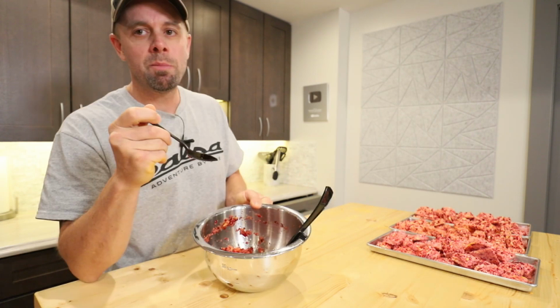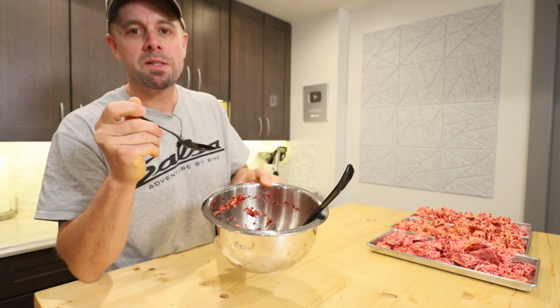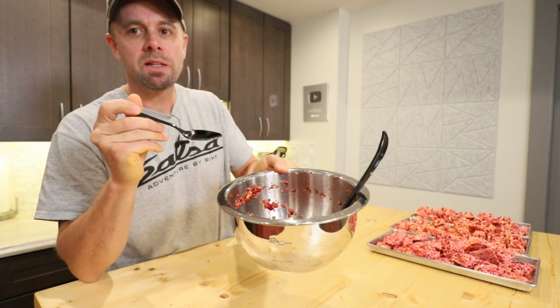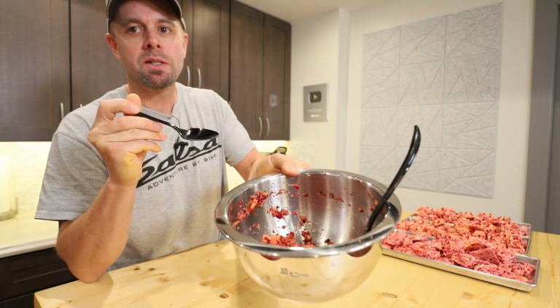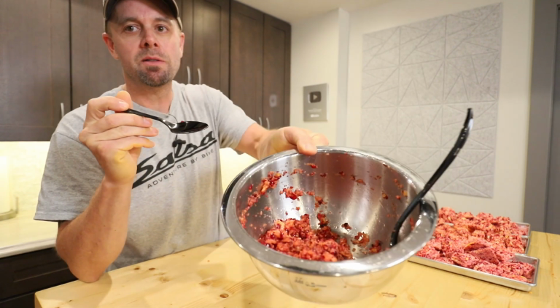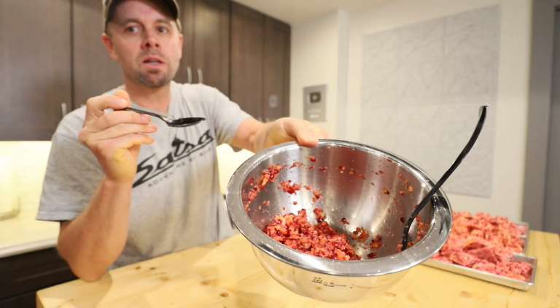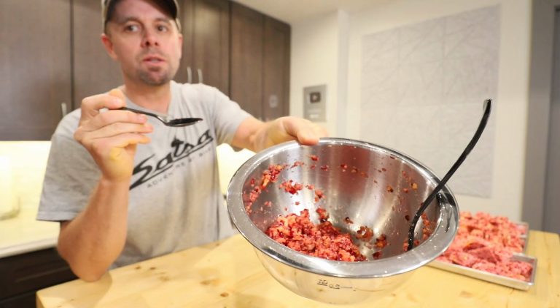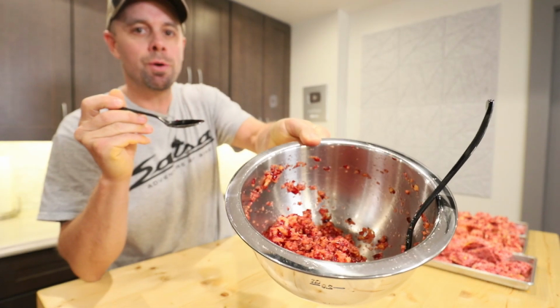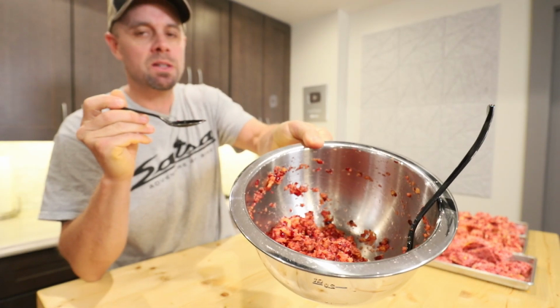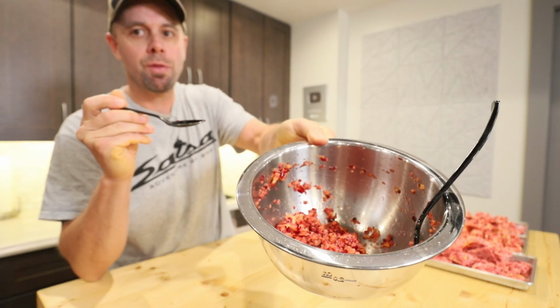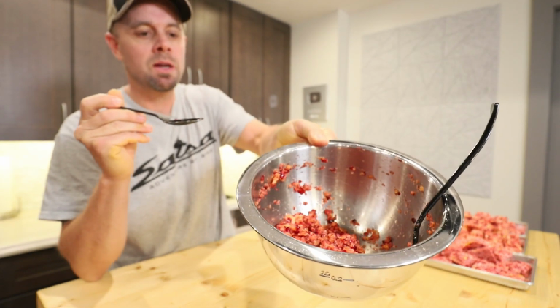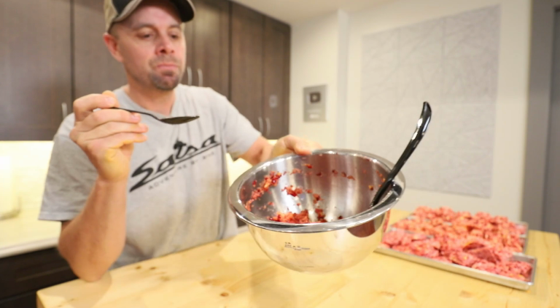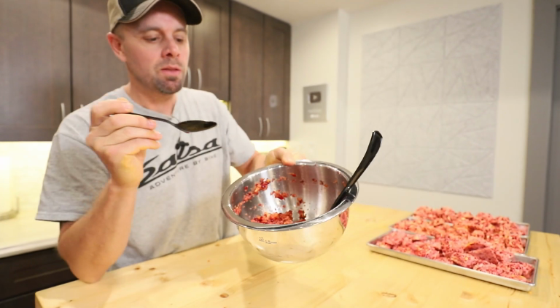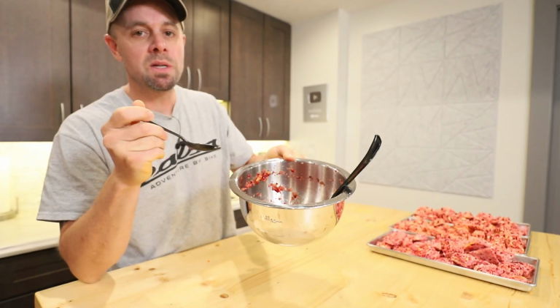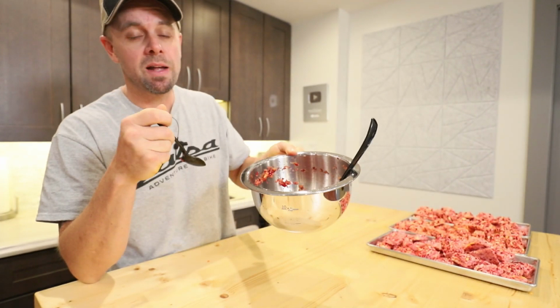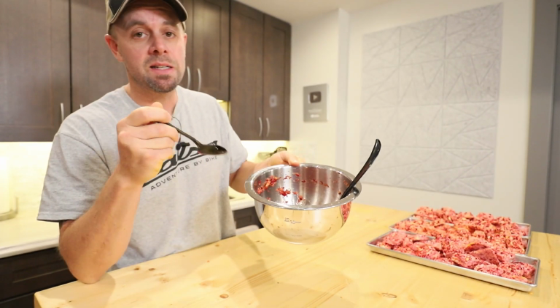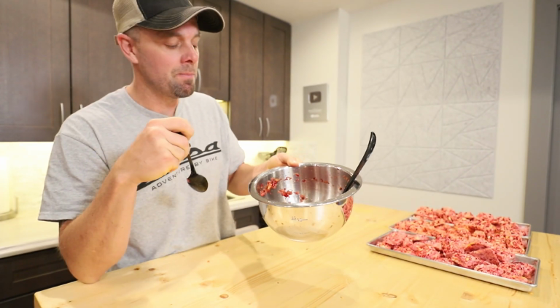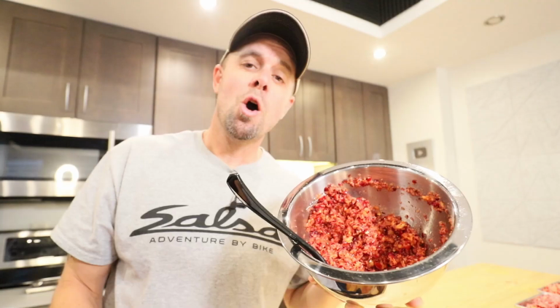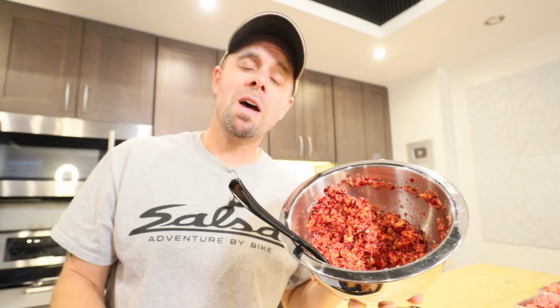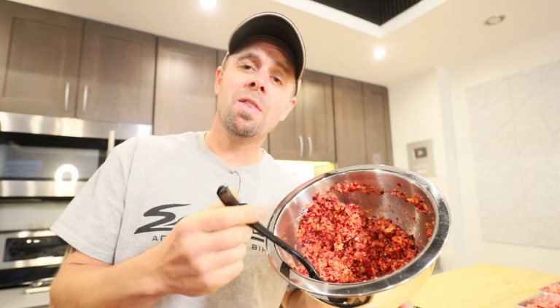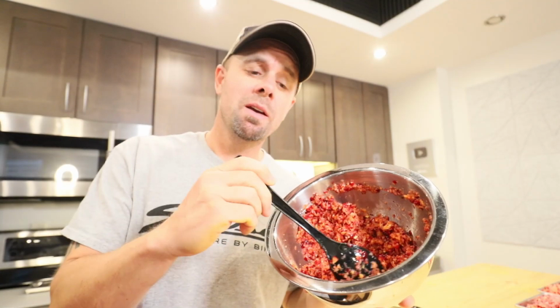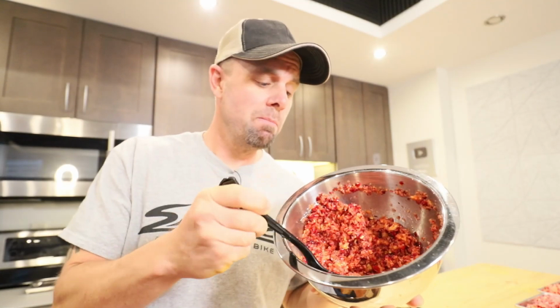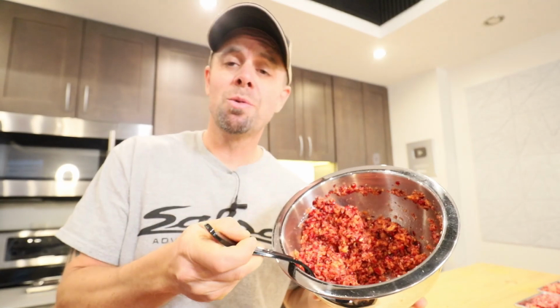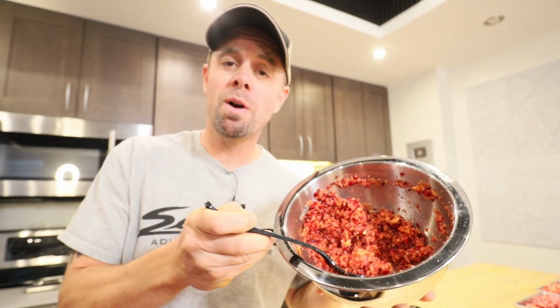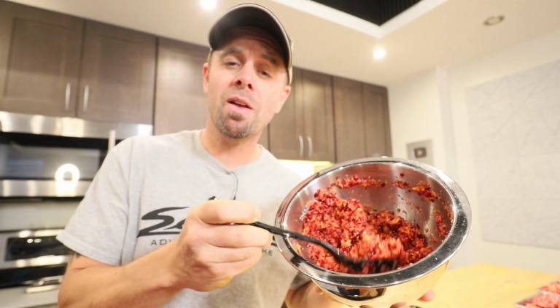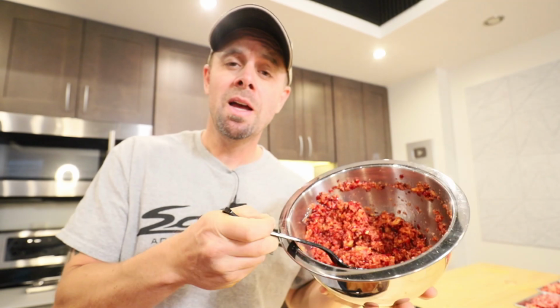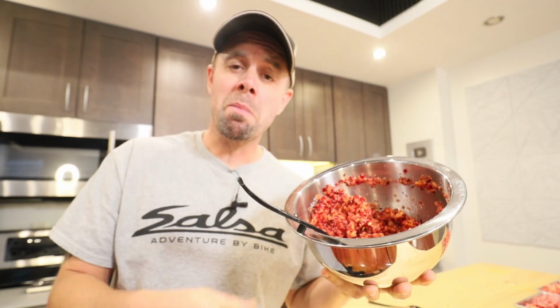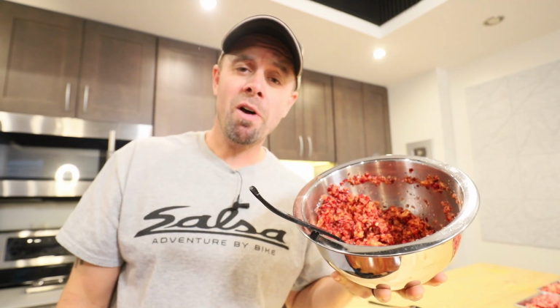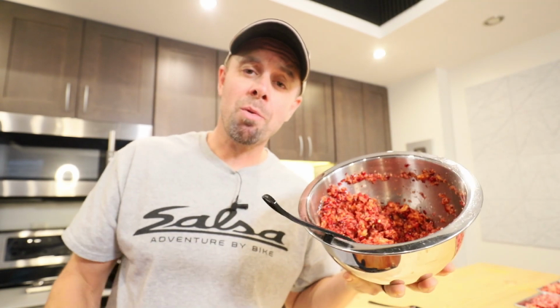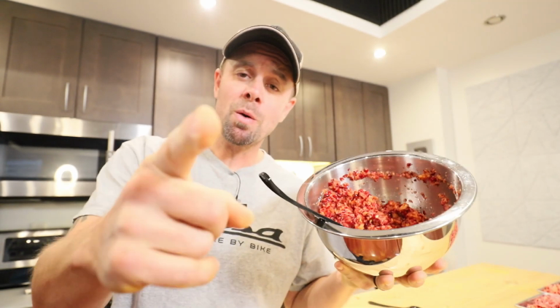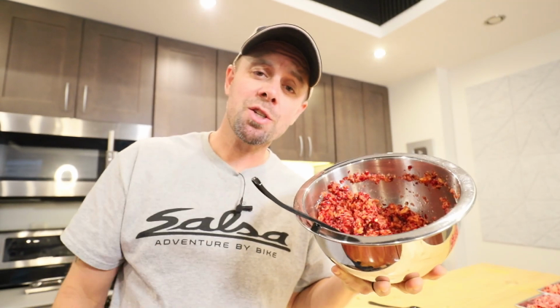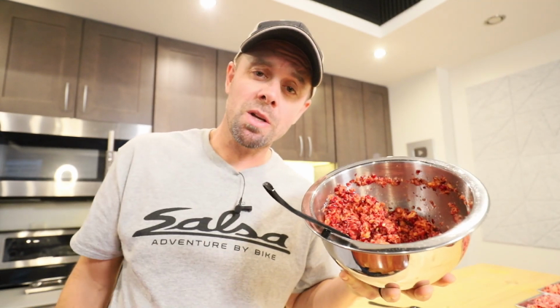Cranberry just seems like such a neglected fruit except for Thanksgiving — this could be had any time. Hope you have a happy Thanksgiving, make some cranberry salad, remember to live life simple, and we'll catch you next week.